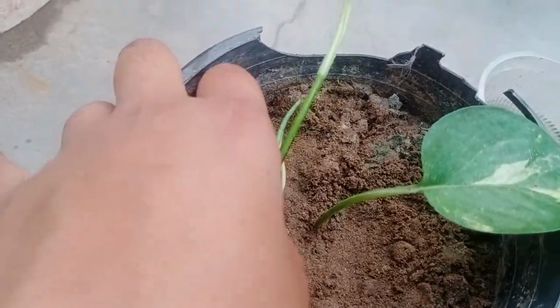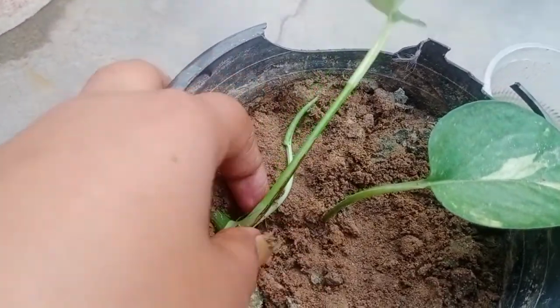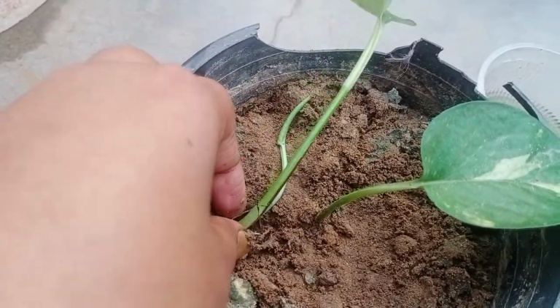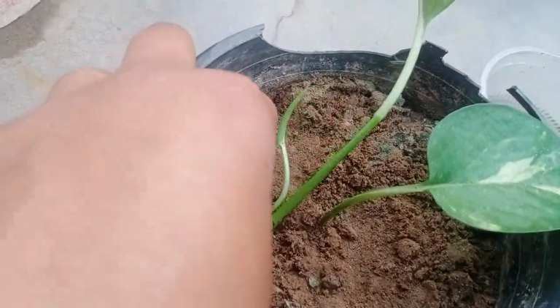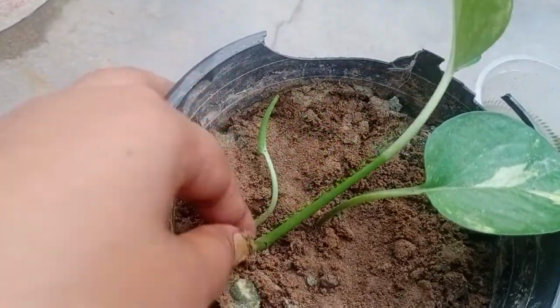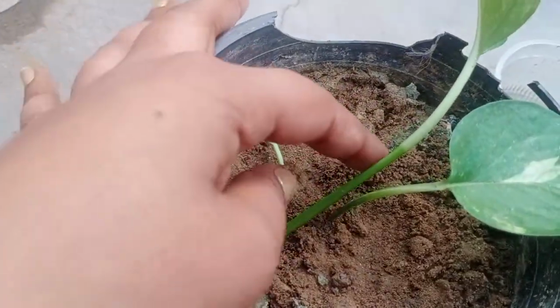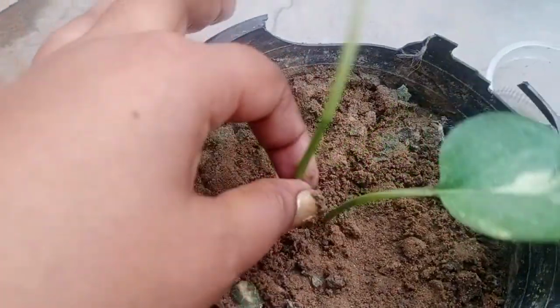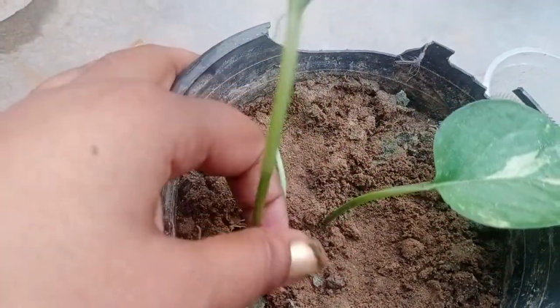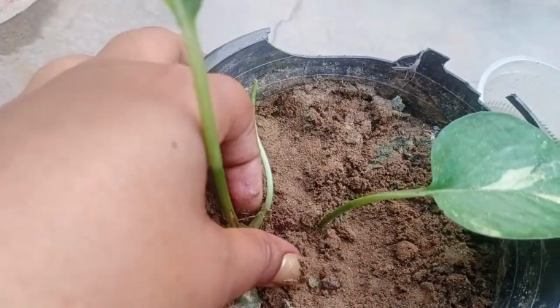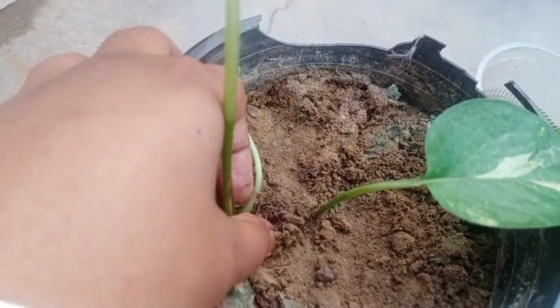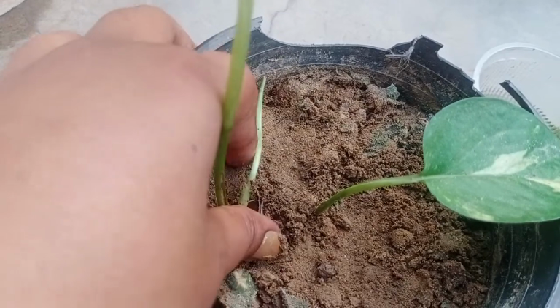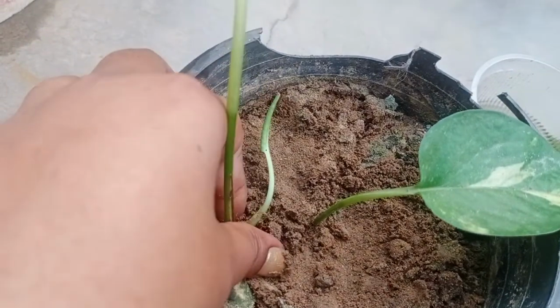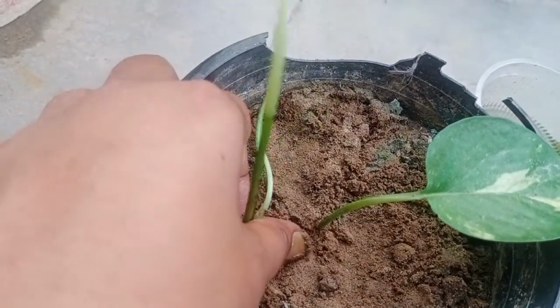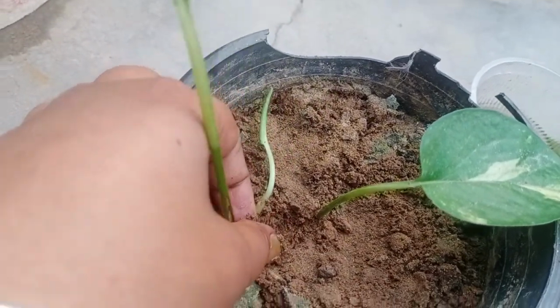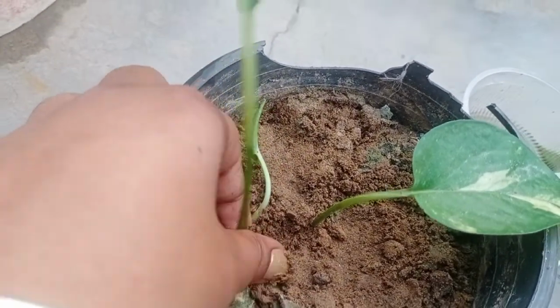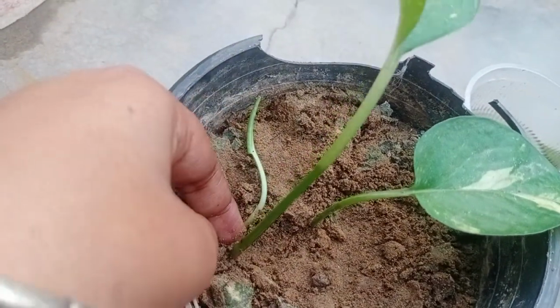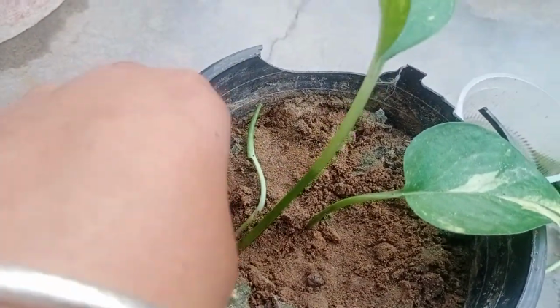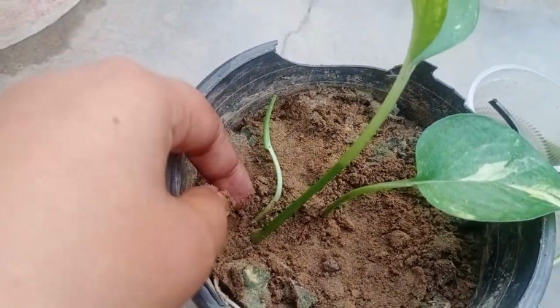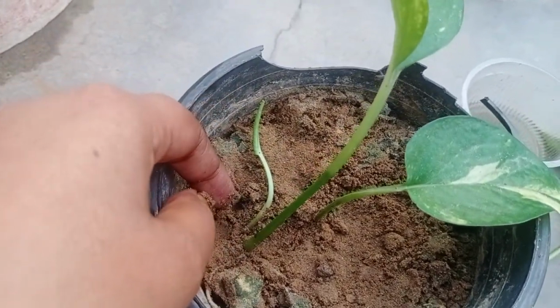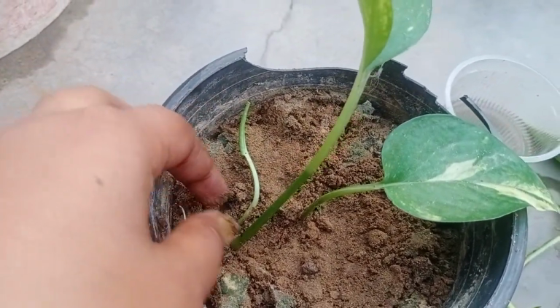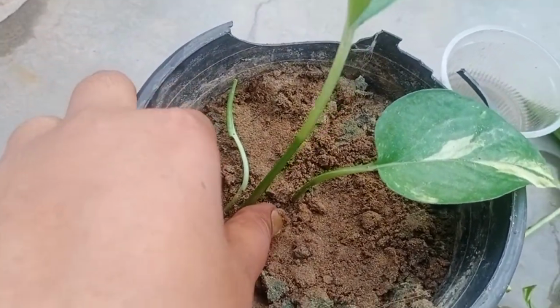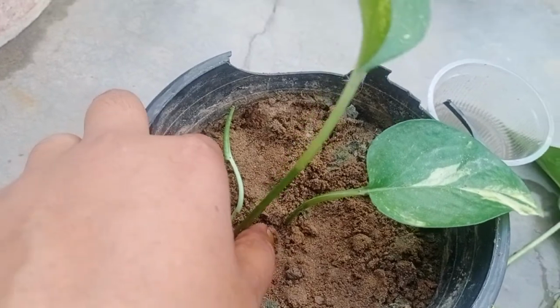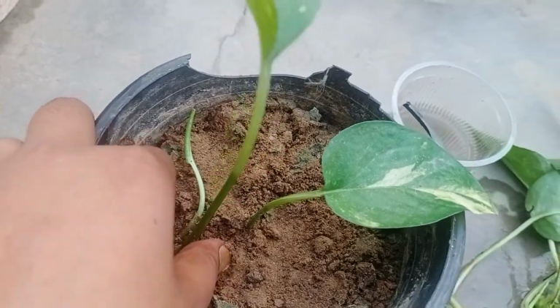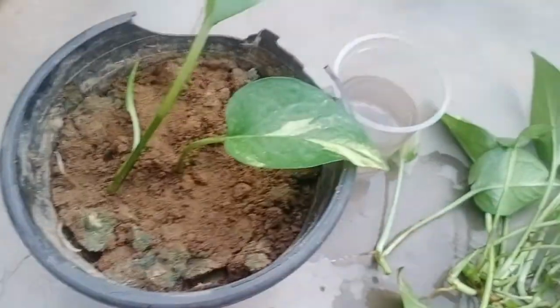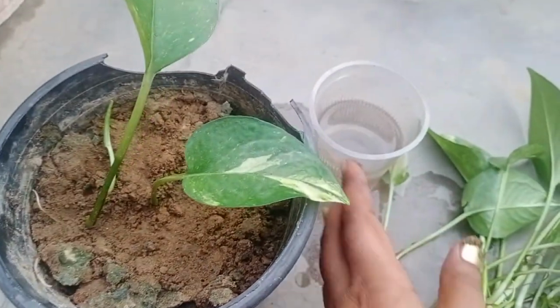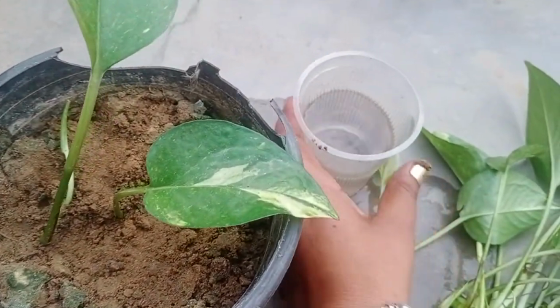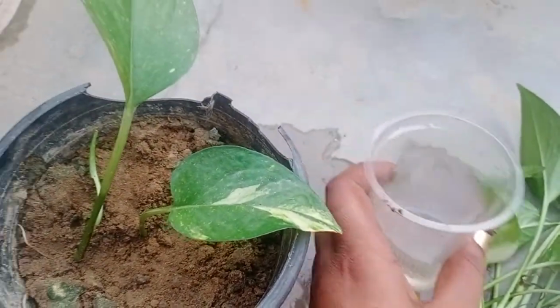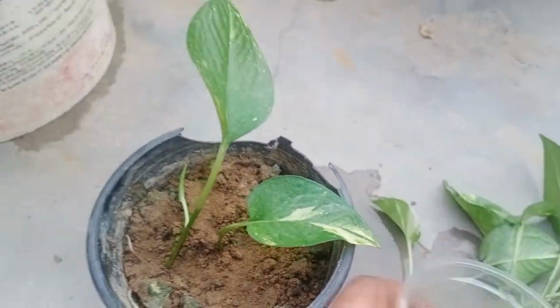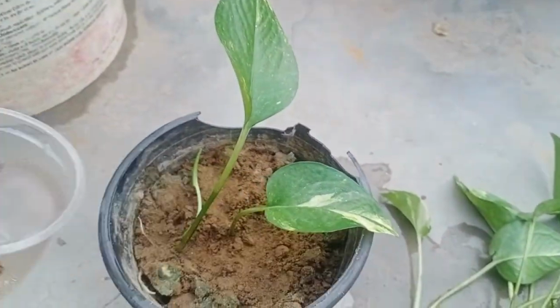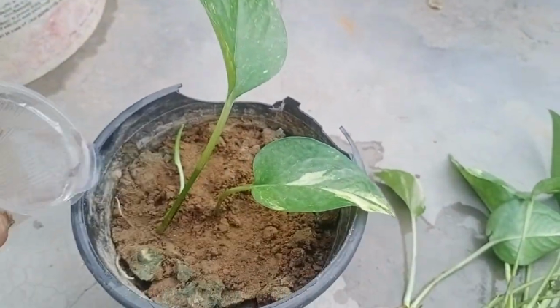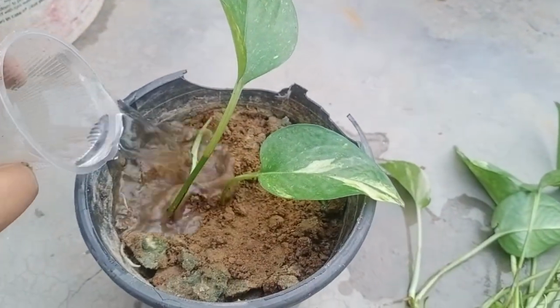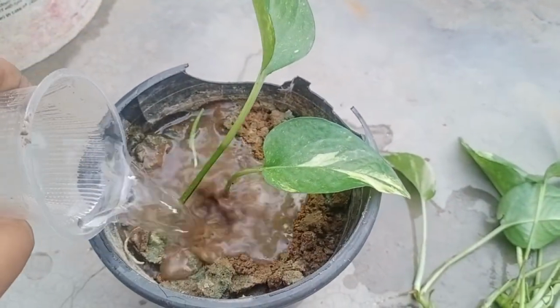After this, throw some soil and fix this cutting — this is the procedure. After this, what you are supposed to do is water it amply.